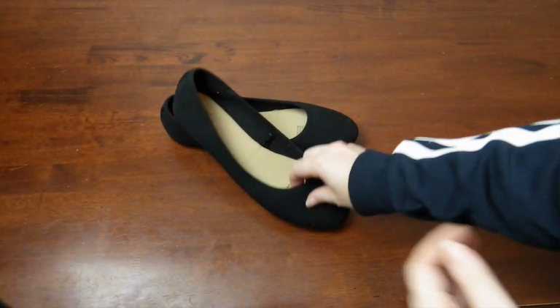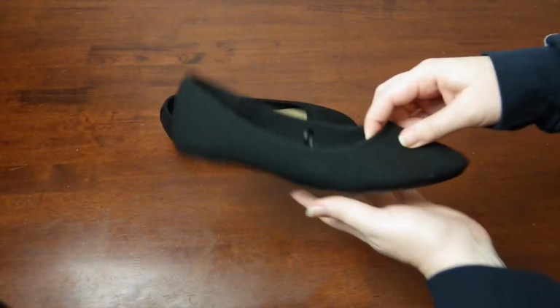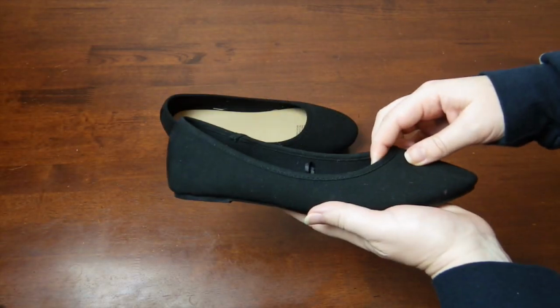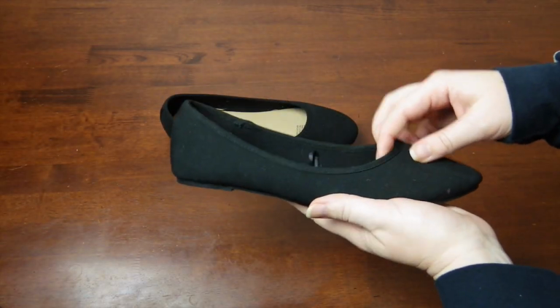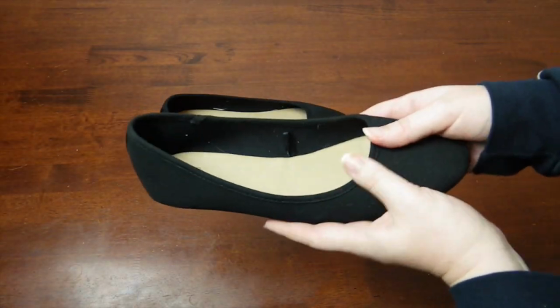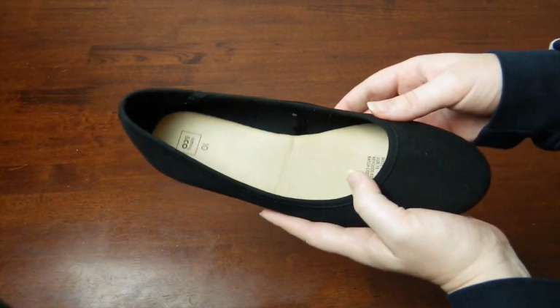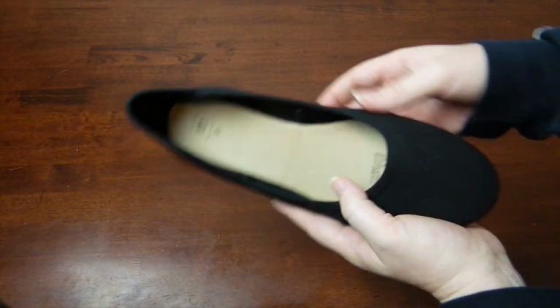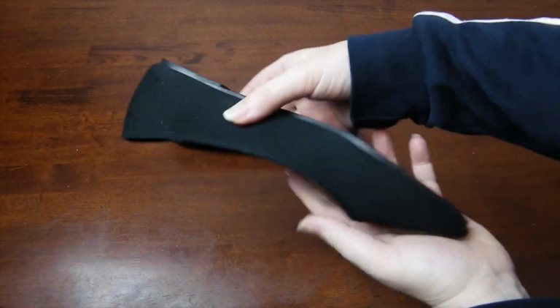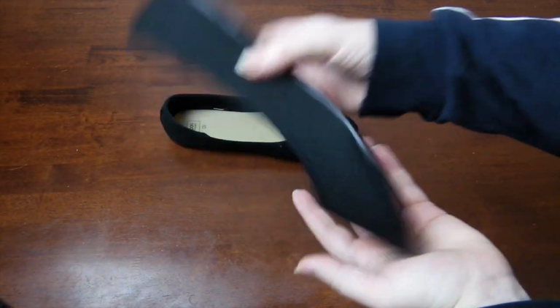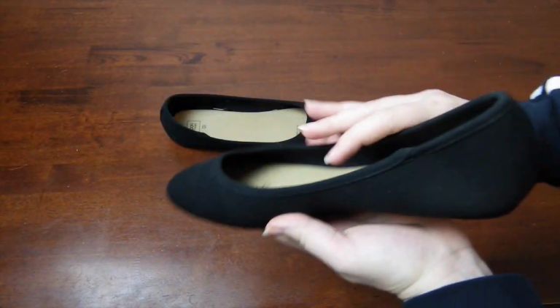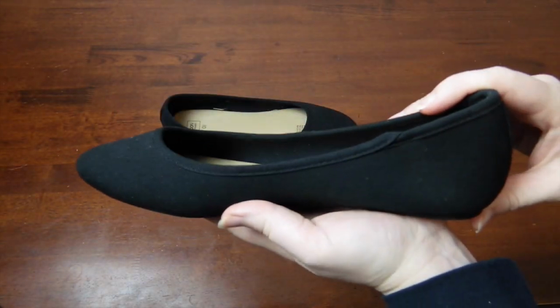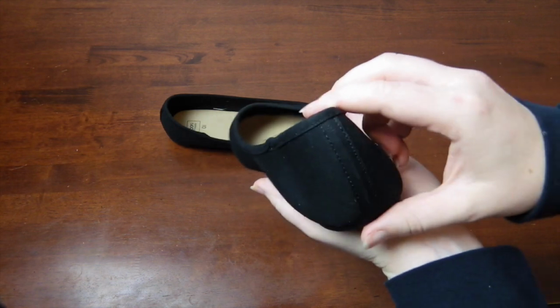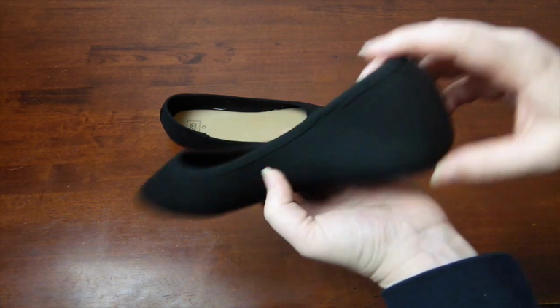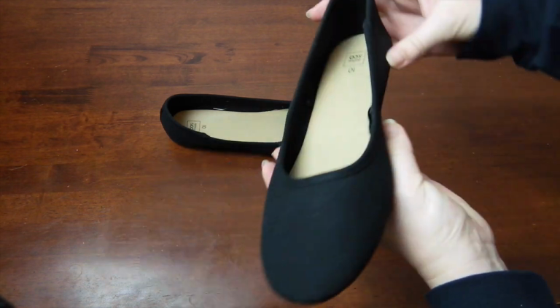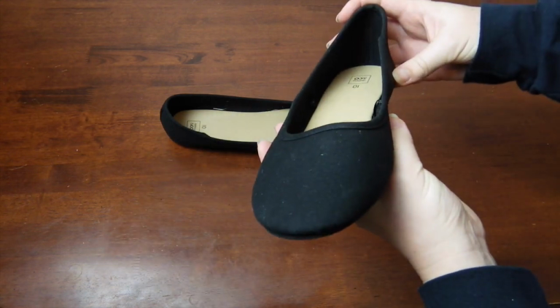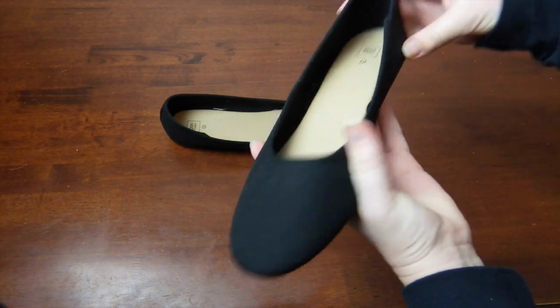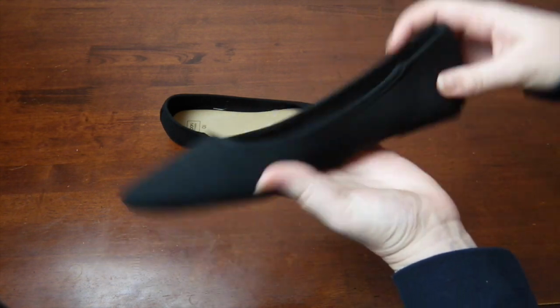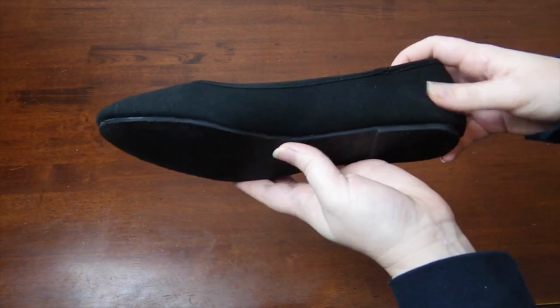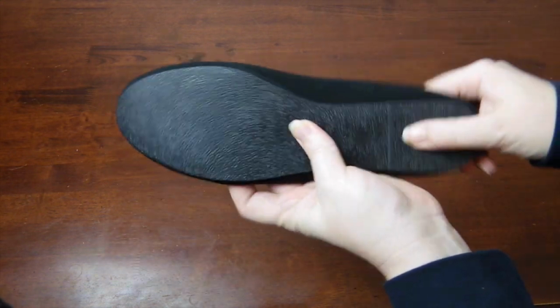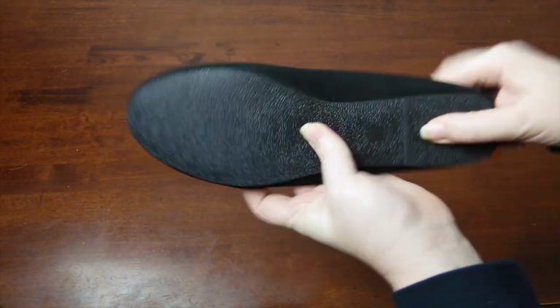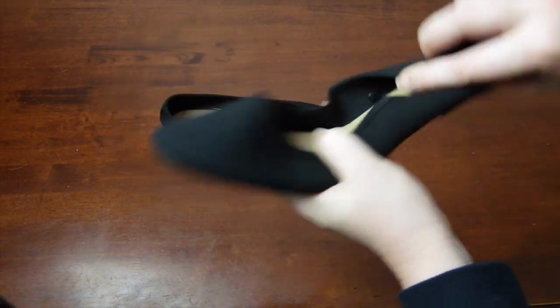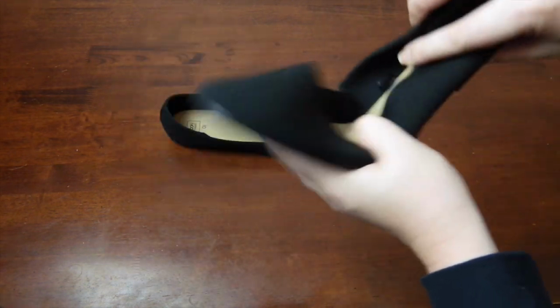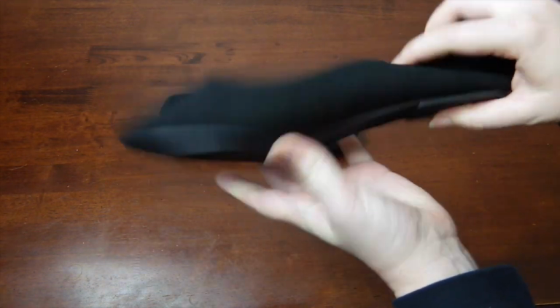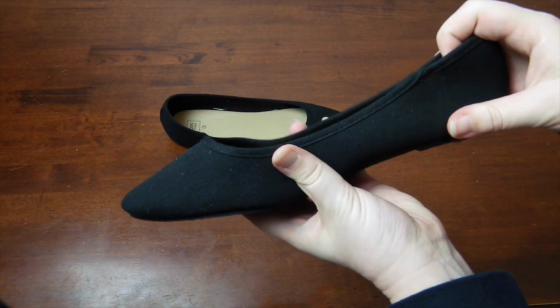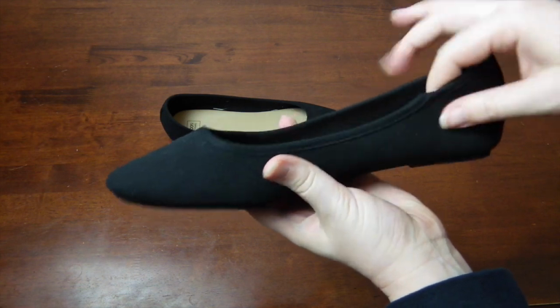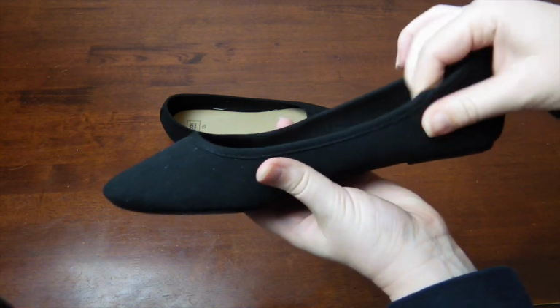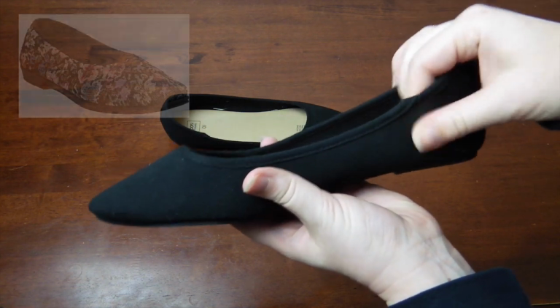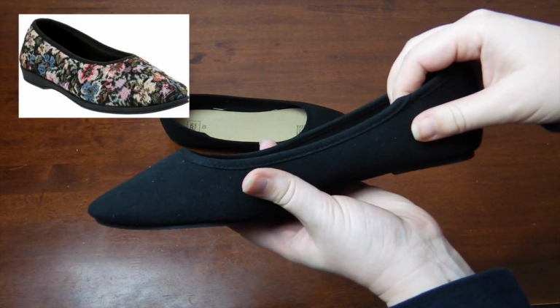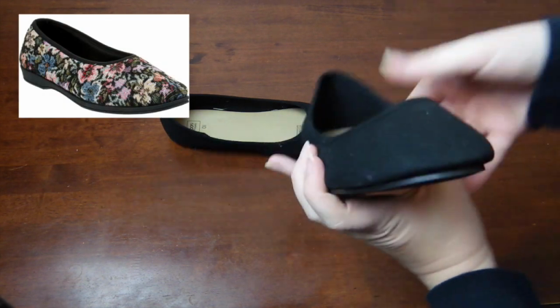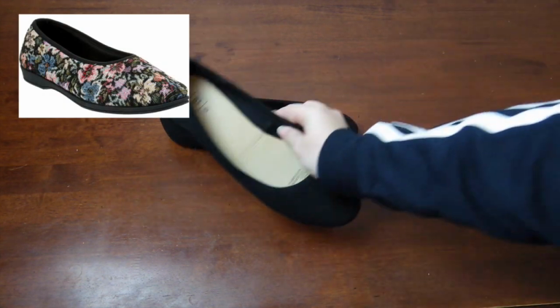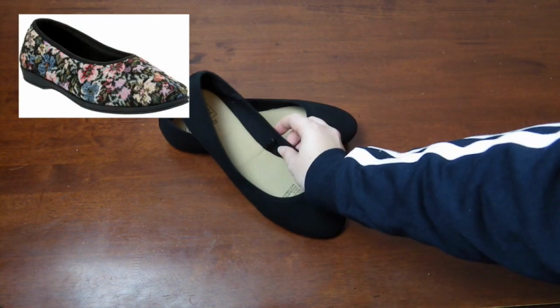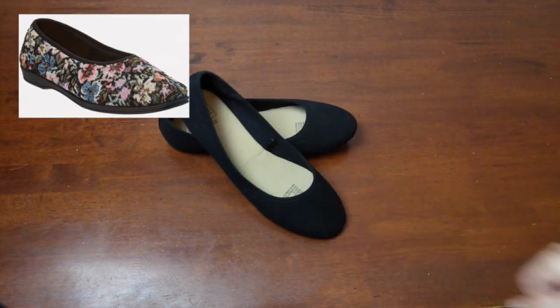The shoe base I generally use is a canvas shoe. They are cheap, easy to sew through, and can be cut into to change the shape if needed. Another alternative for super comfy shoes is to use what I call nano slippers as a base.